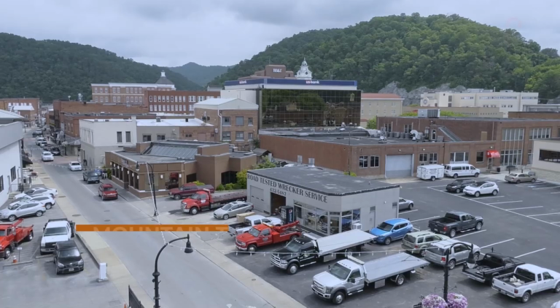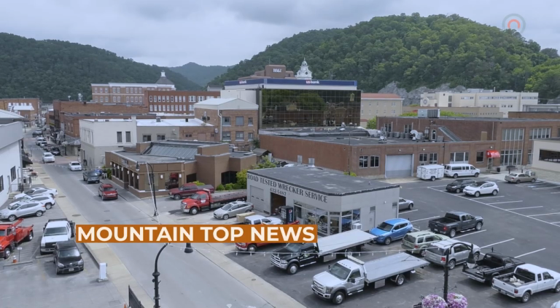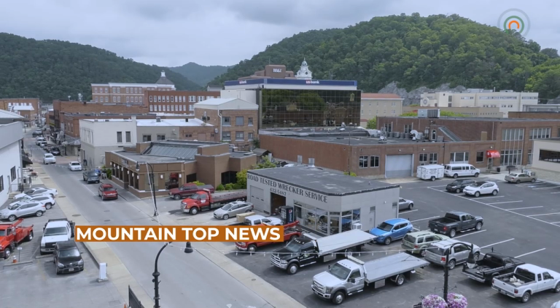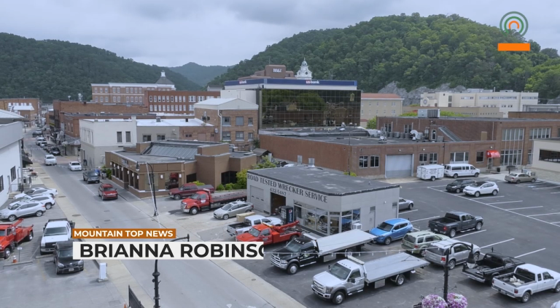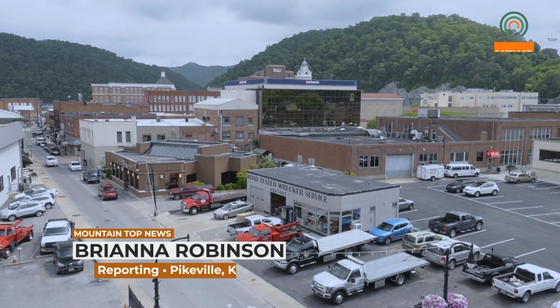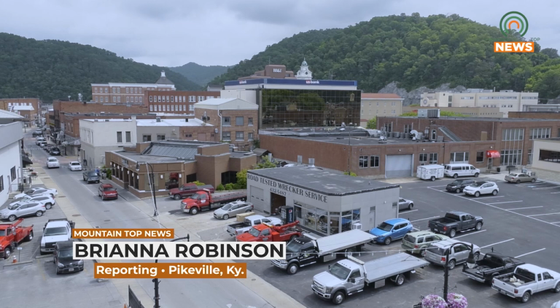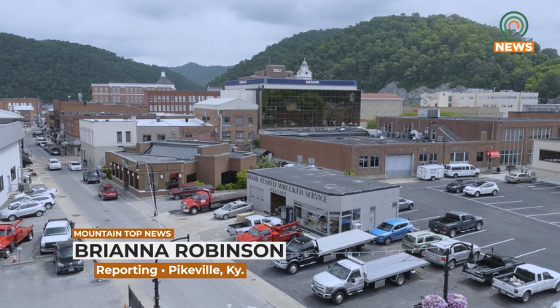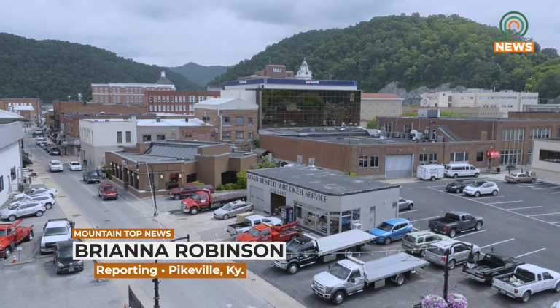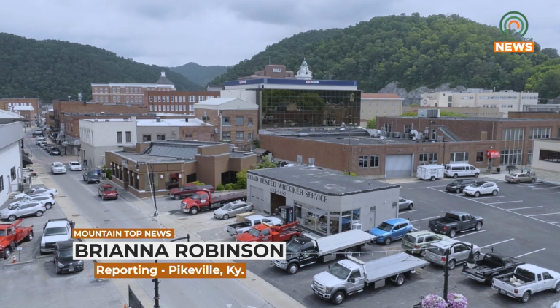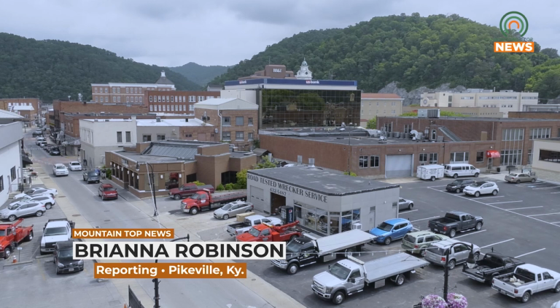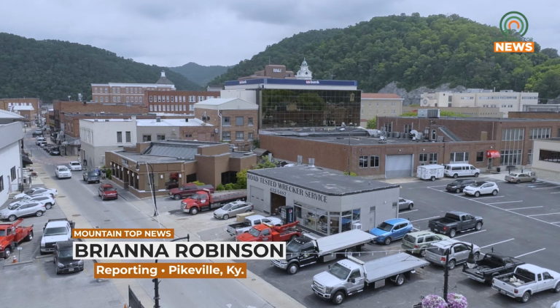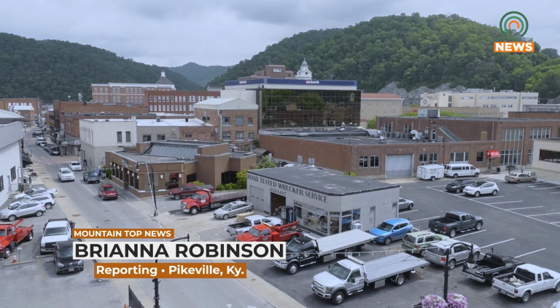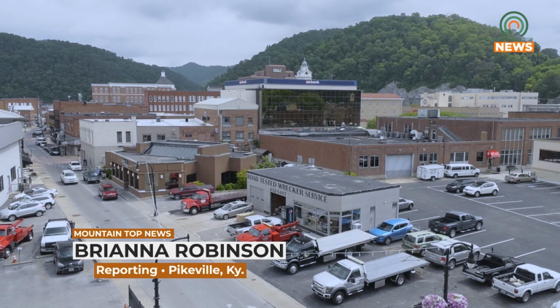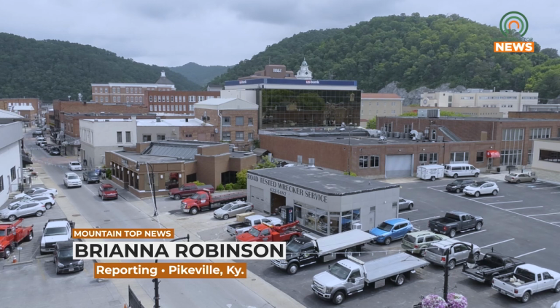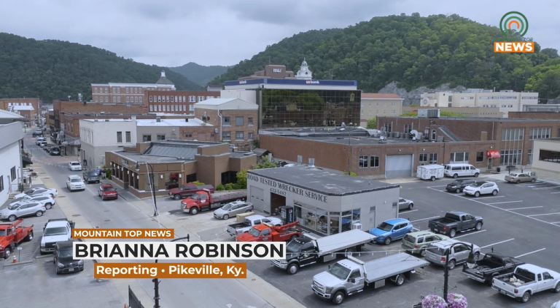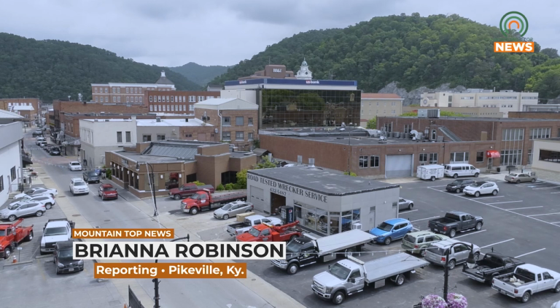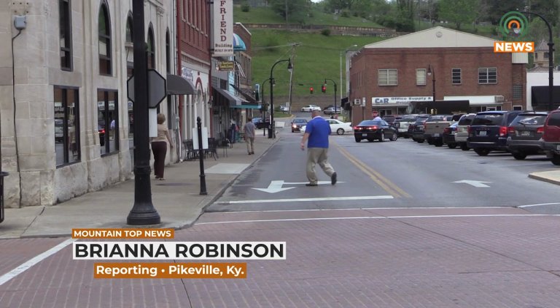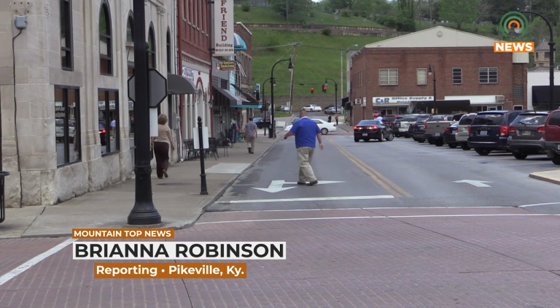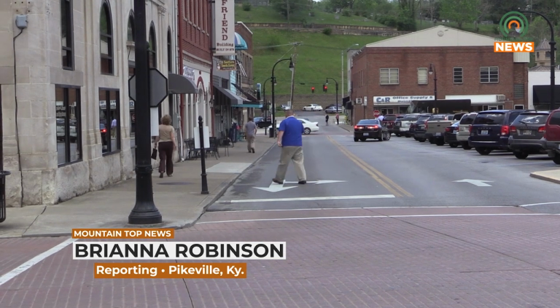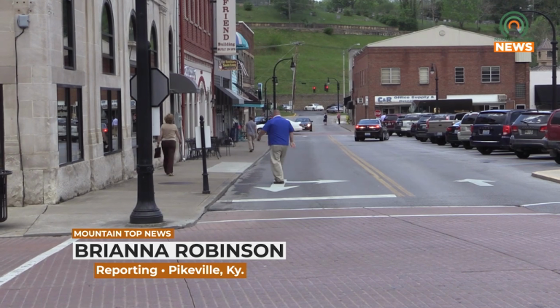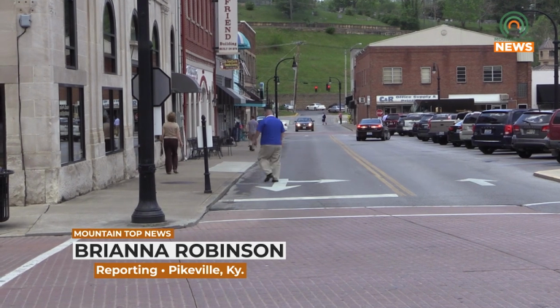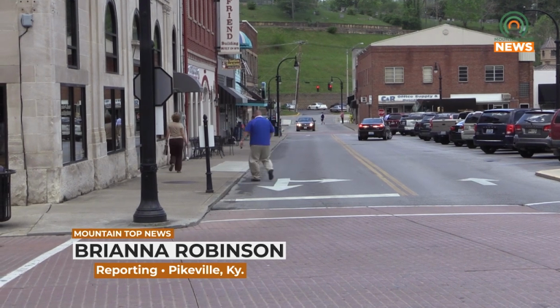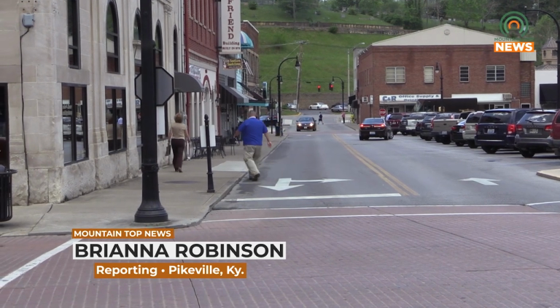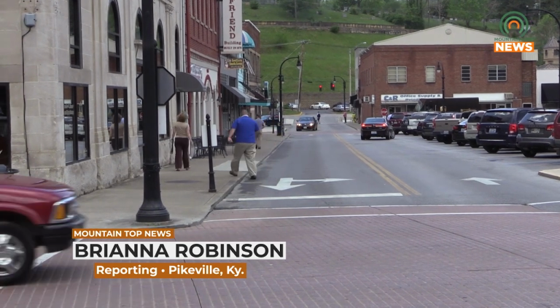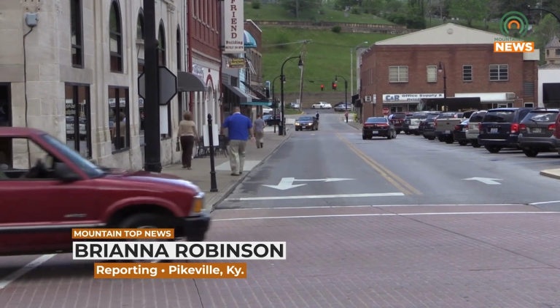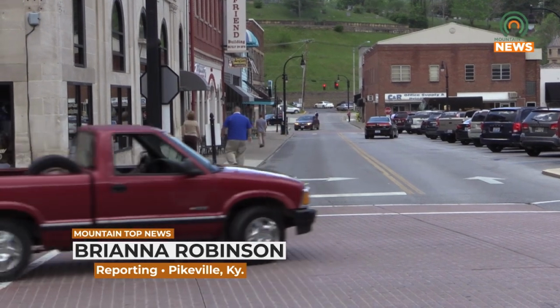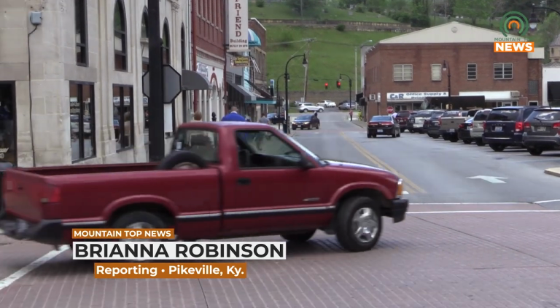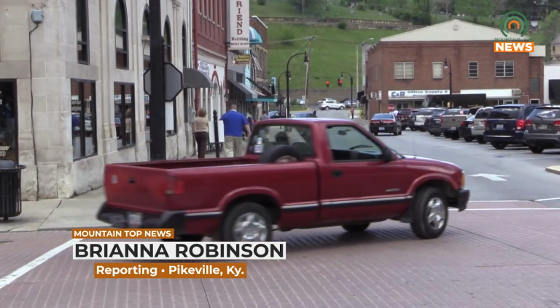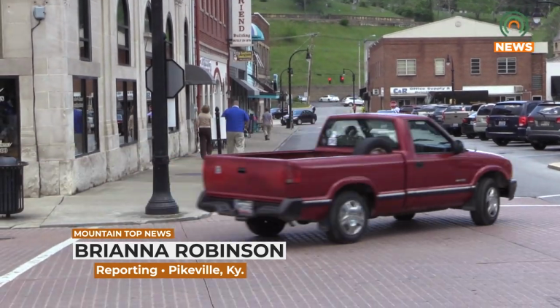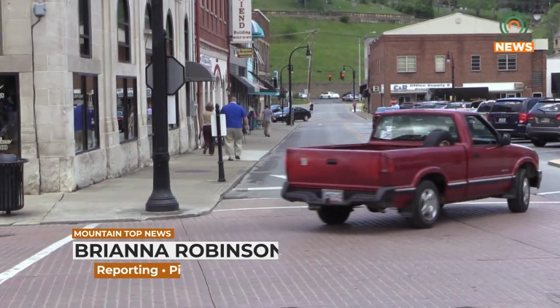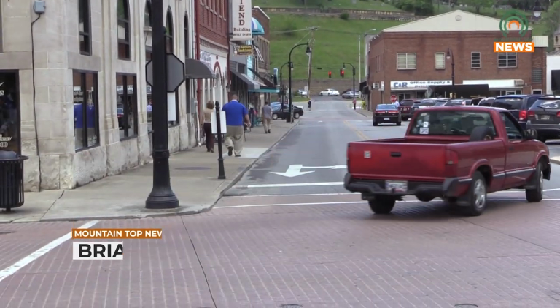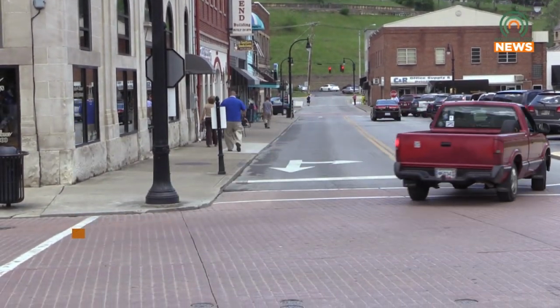Josh Vernon, a local architect with over 20 years of experience, has been appointed to the Pikeville Historic Preservation Board. The Historic Preservation Board works to maintain historic architecture and repair historic buildings throughout the city.